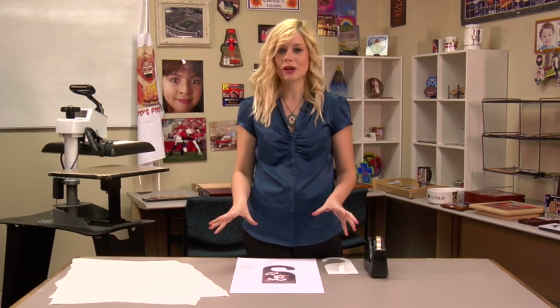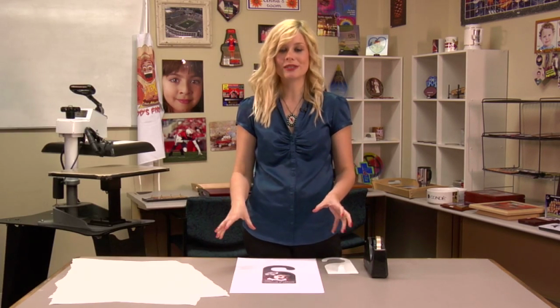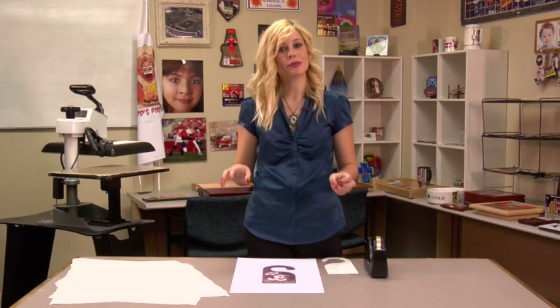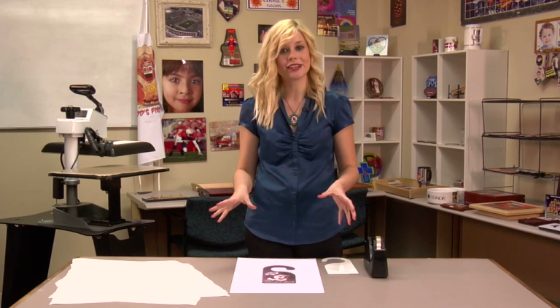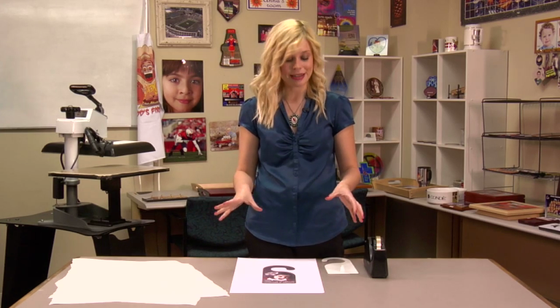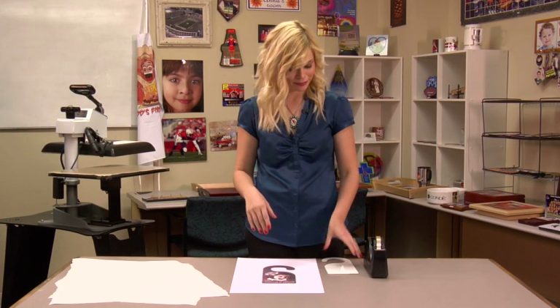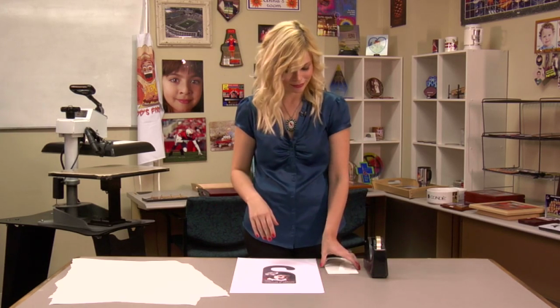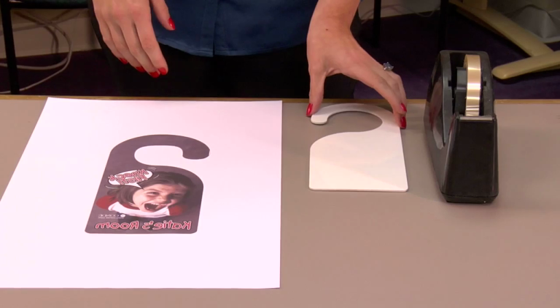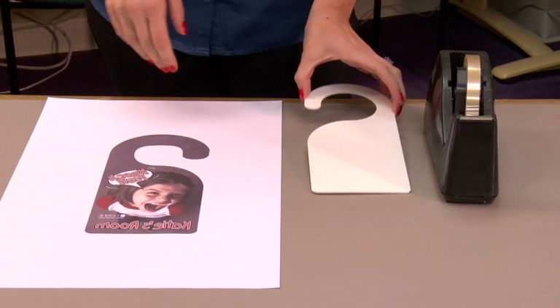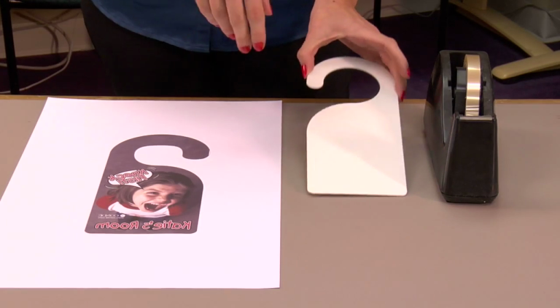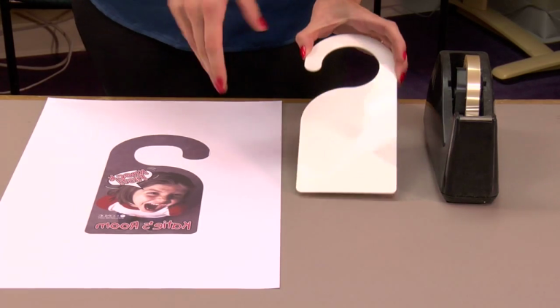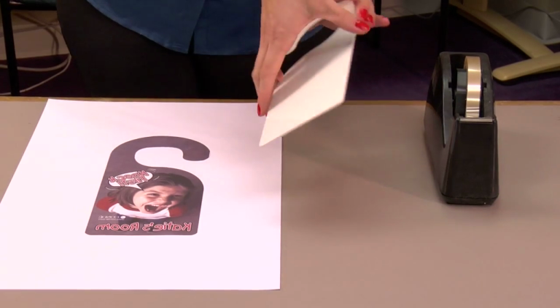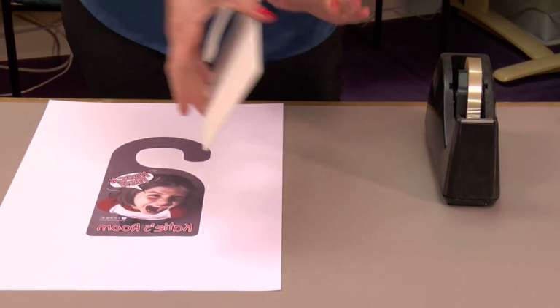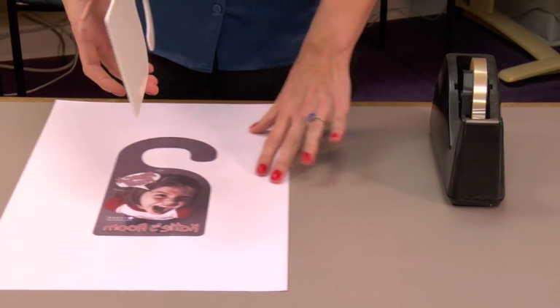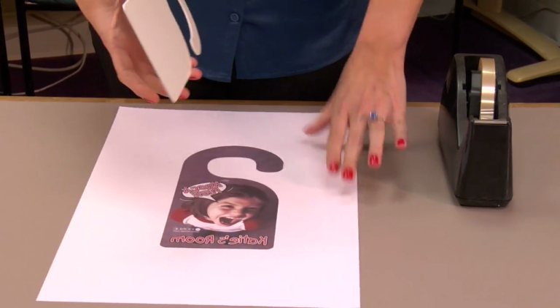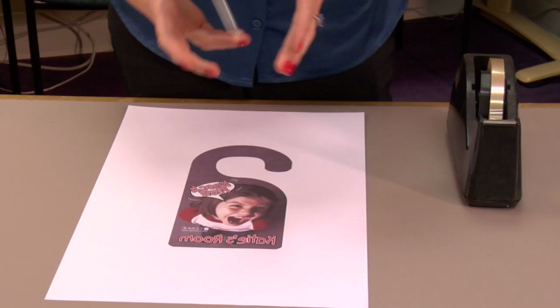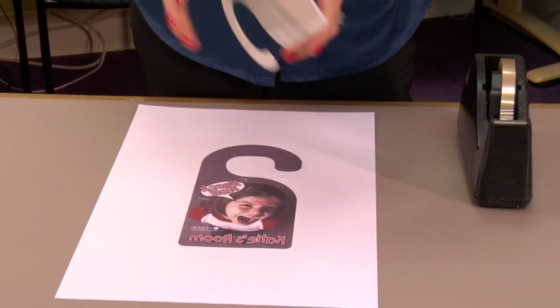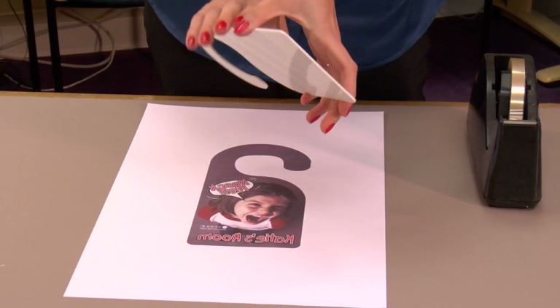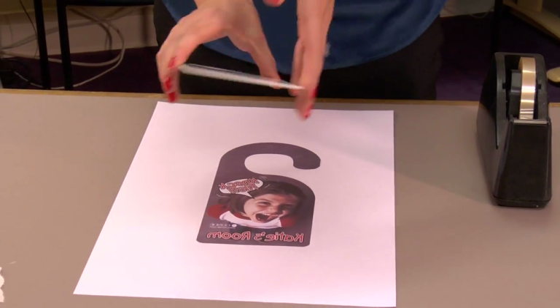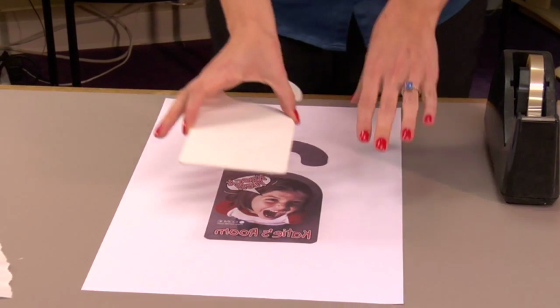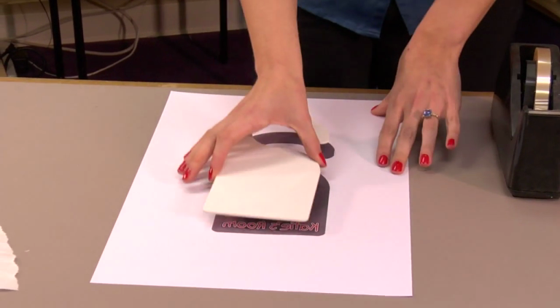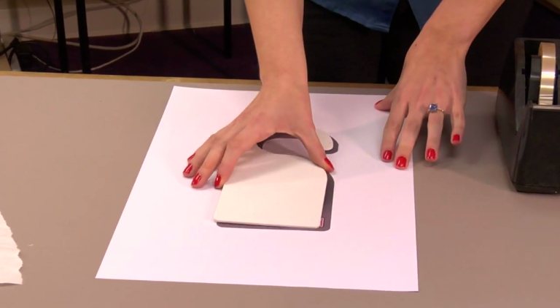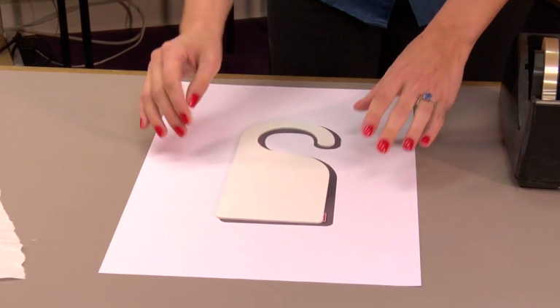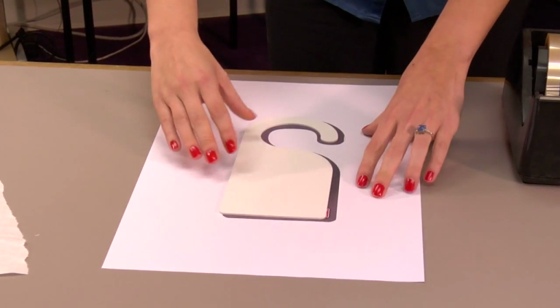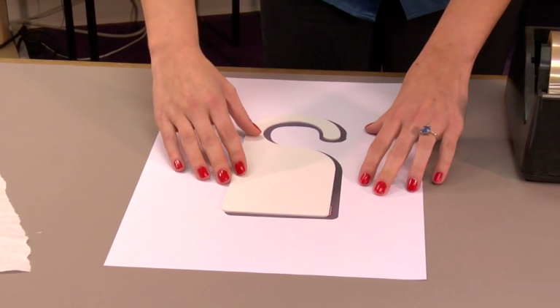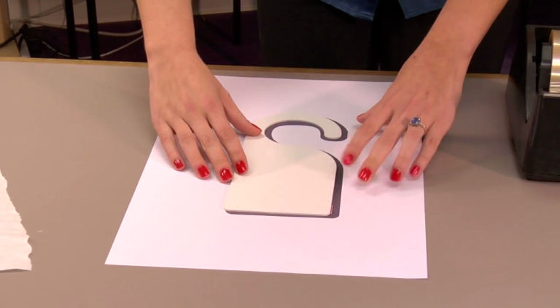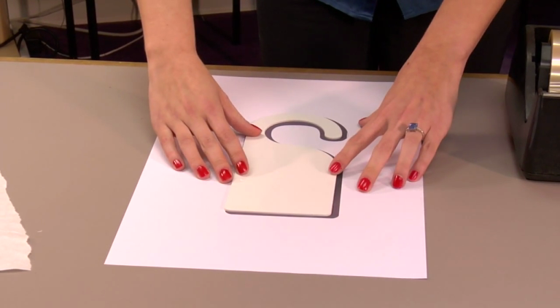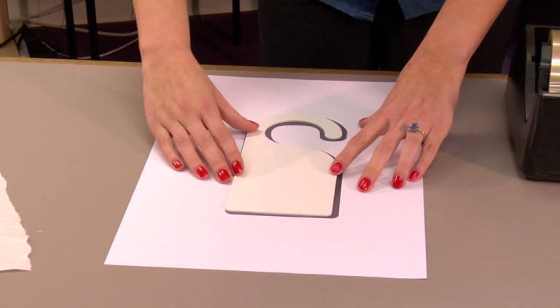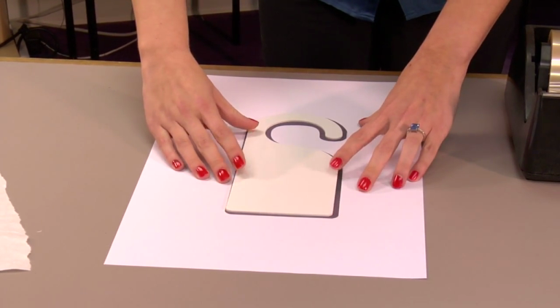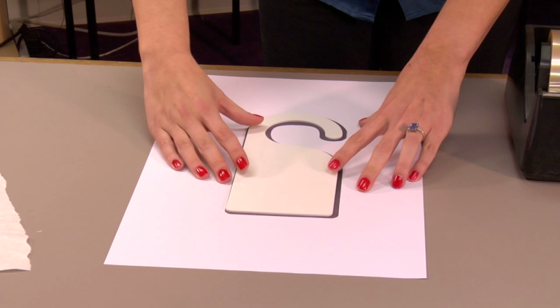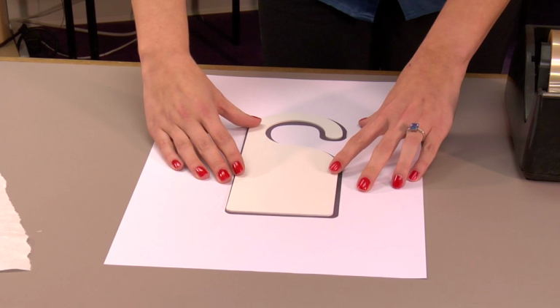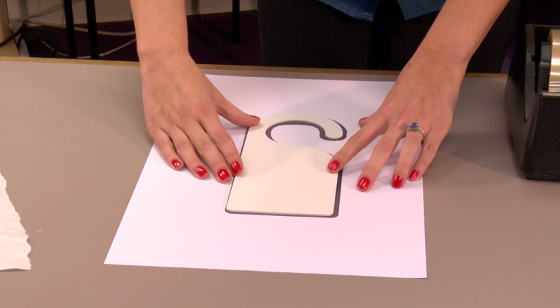First, what you'll want to do is apply your heat tape. We're going to line up our door hanger with our image as best as possible. The image is larger than the door hanger, which makes it easier for the bleed.